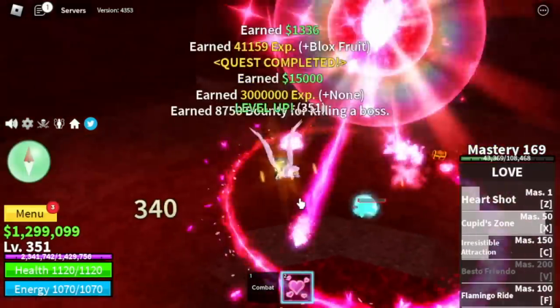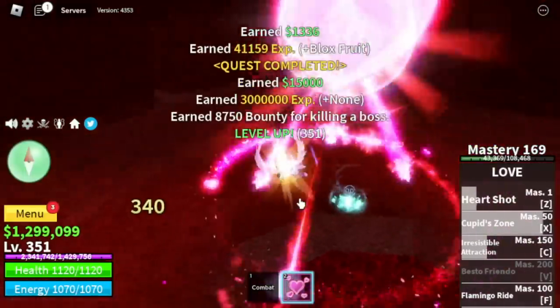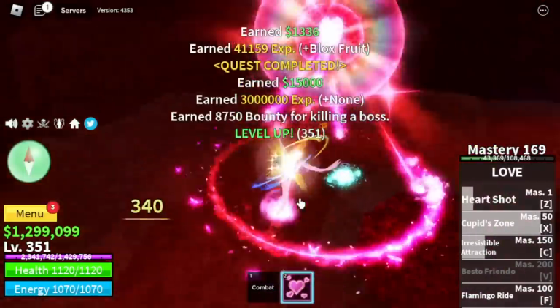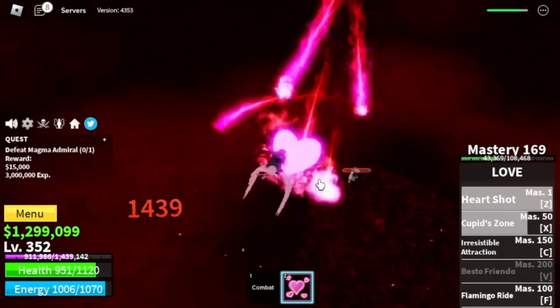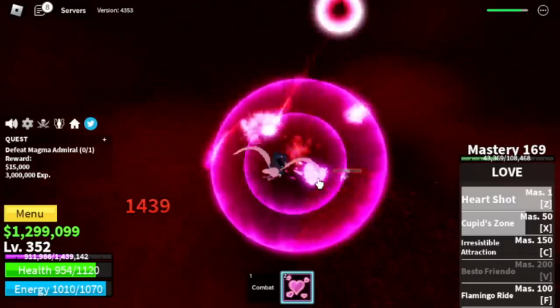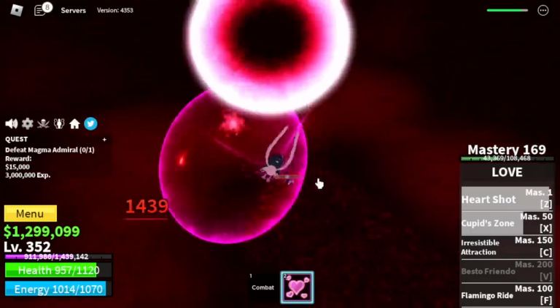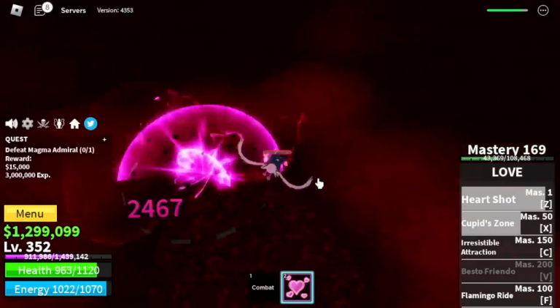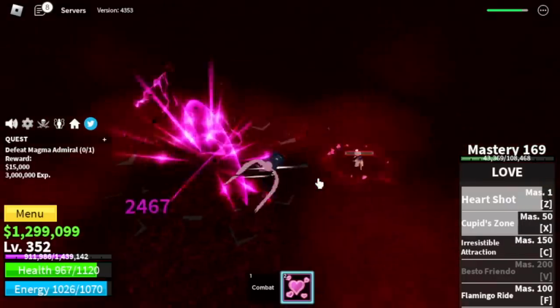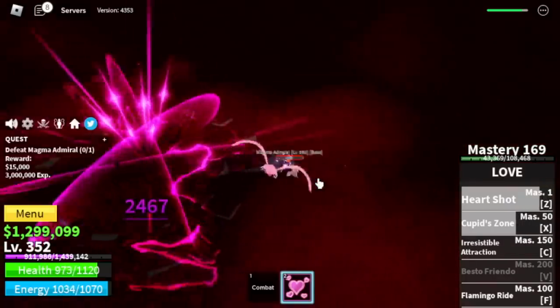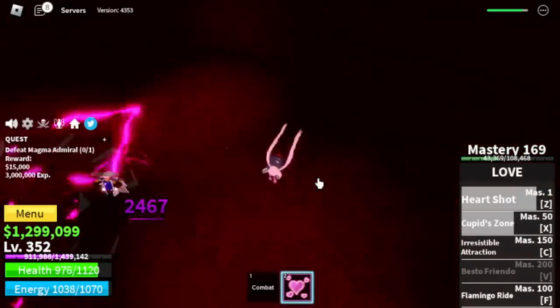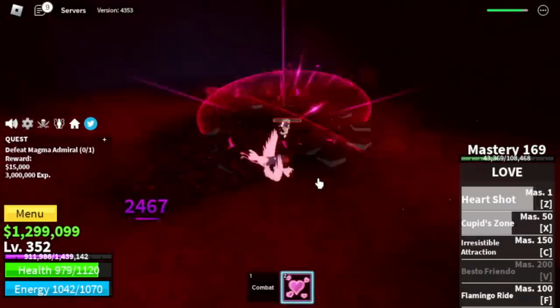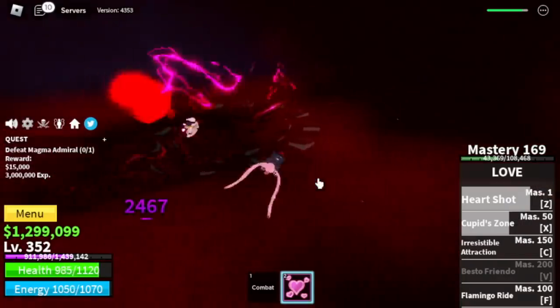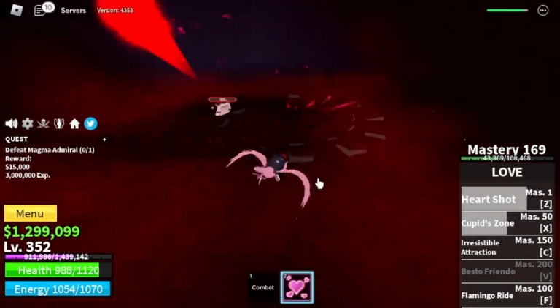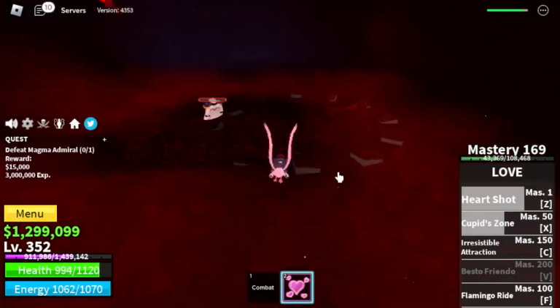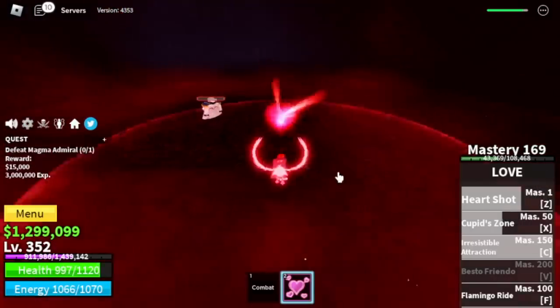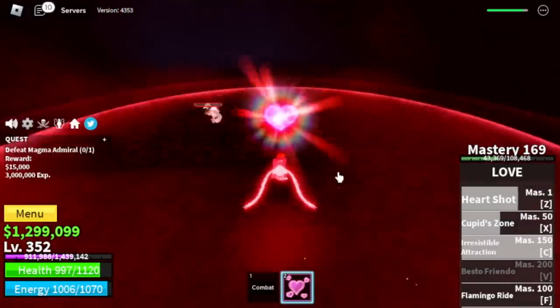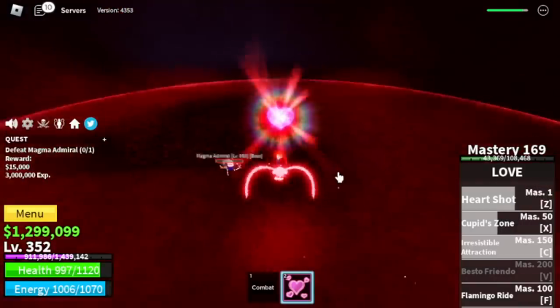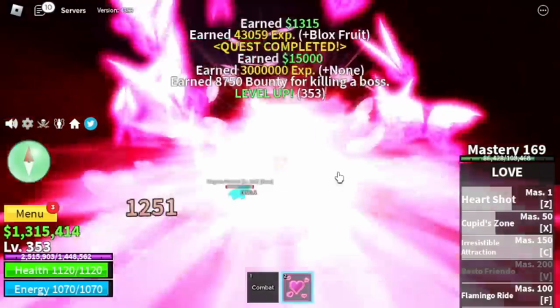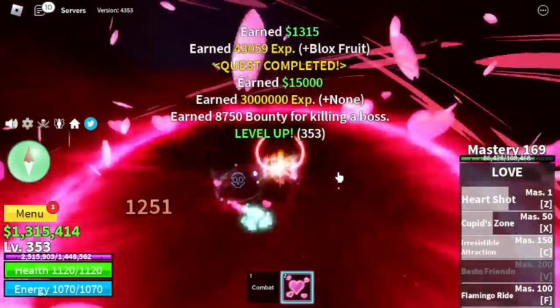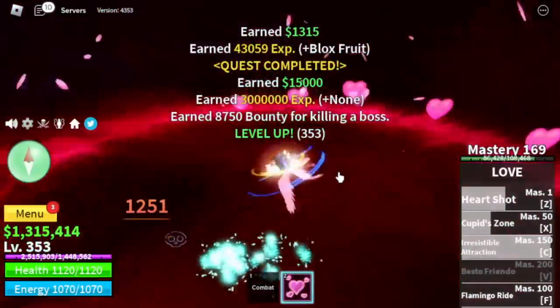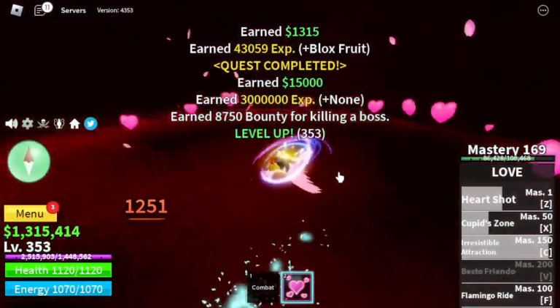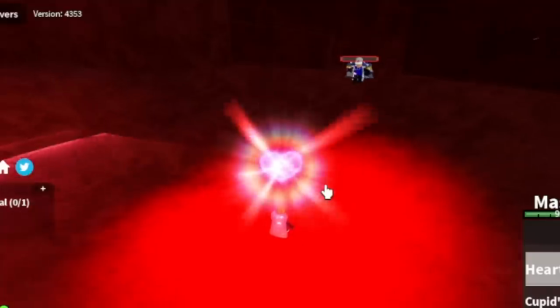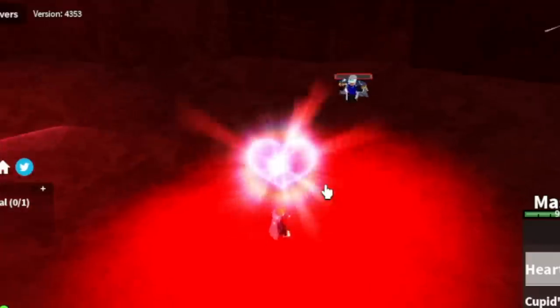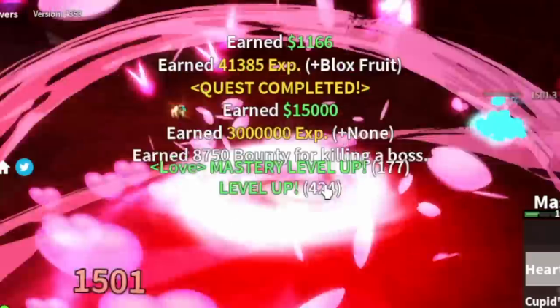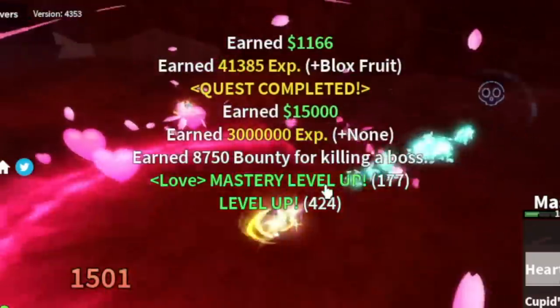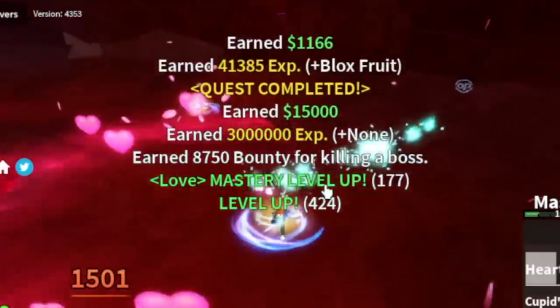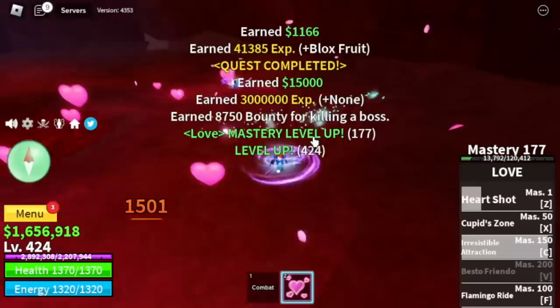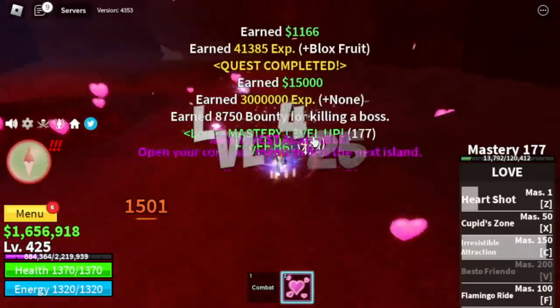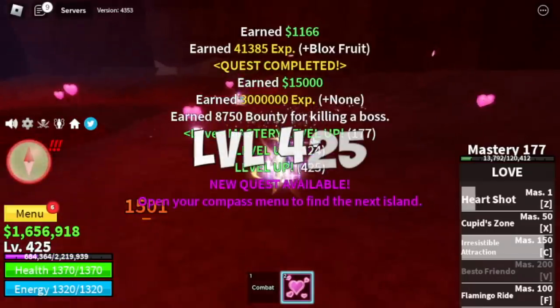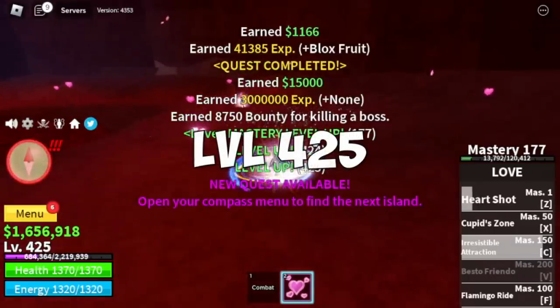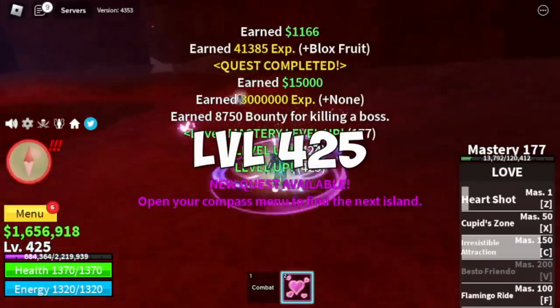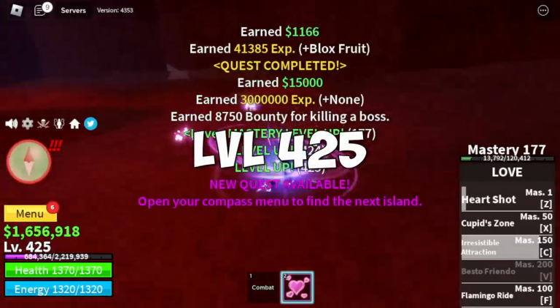Use your skill and fly around to dodge his attacks — and that's it. Reminder: server hop until level 425.